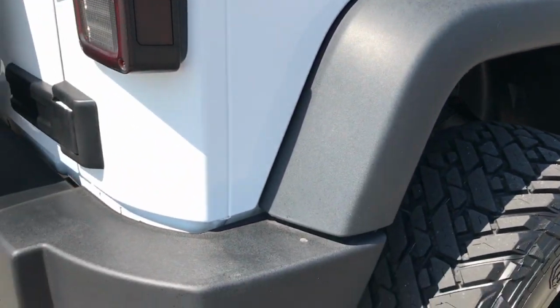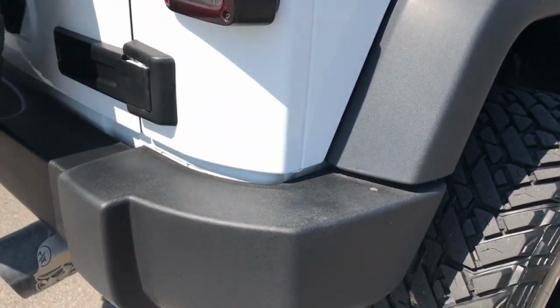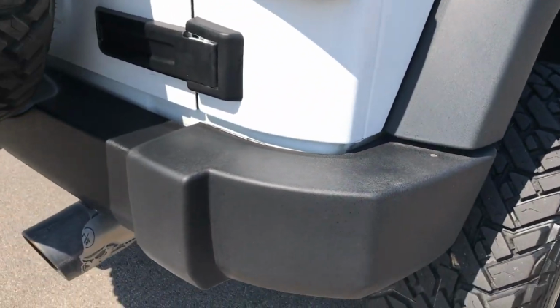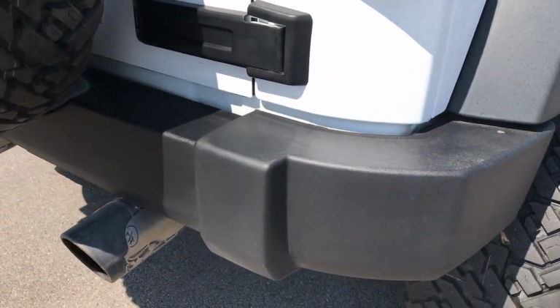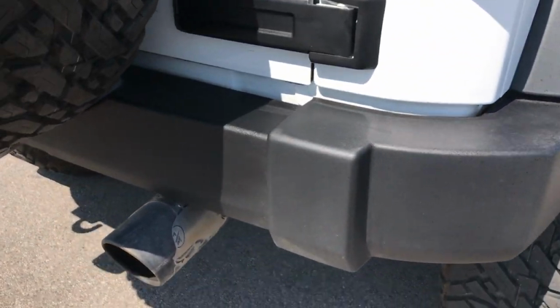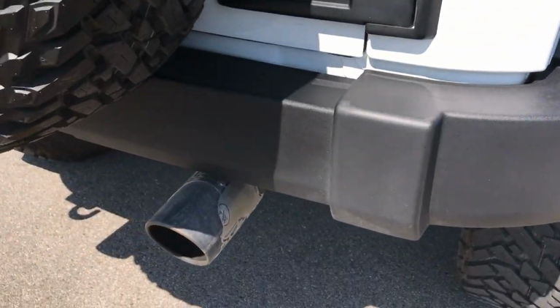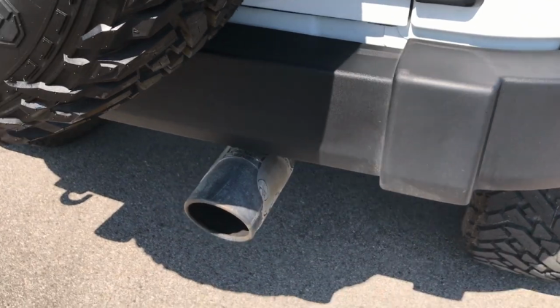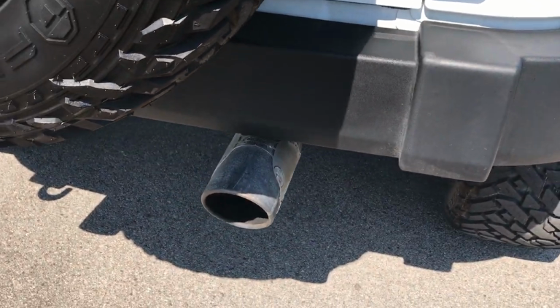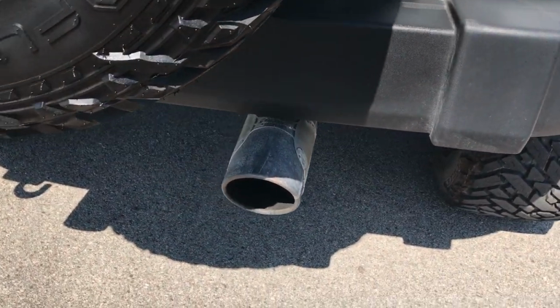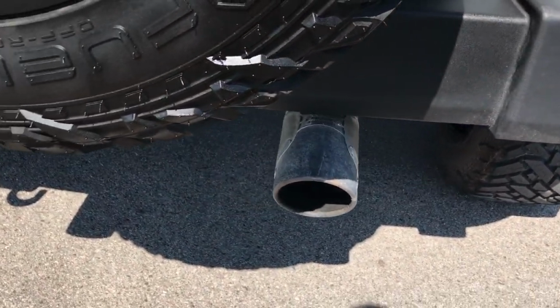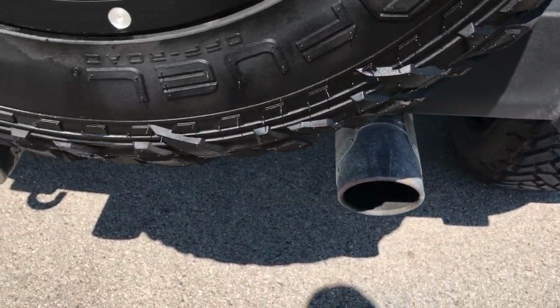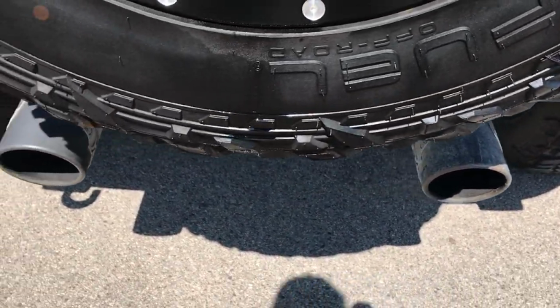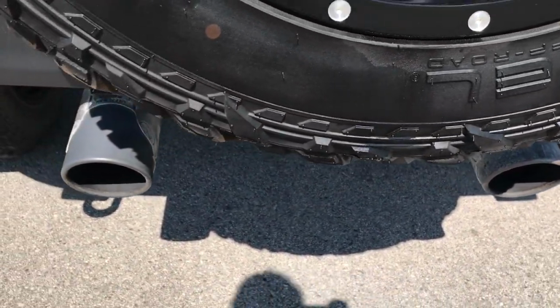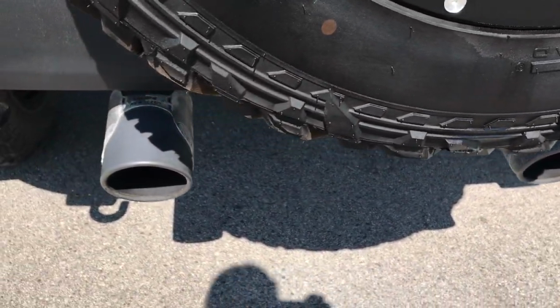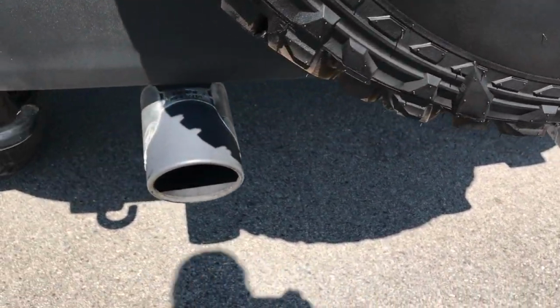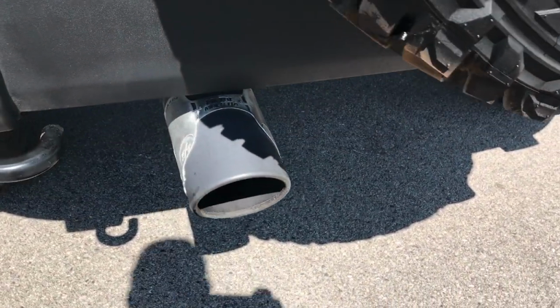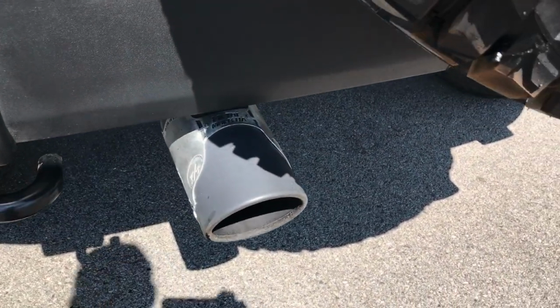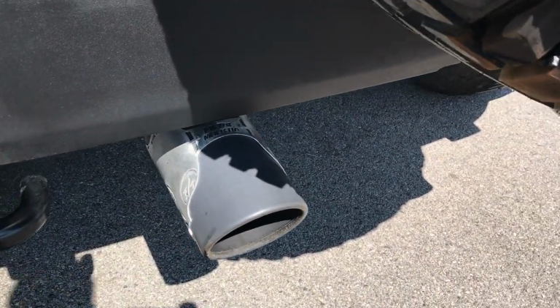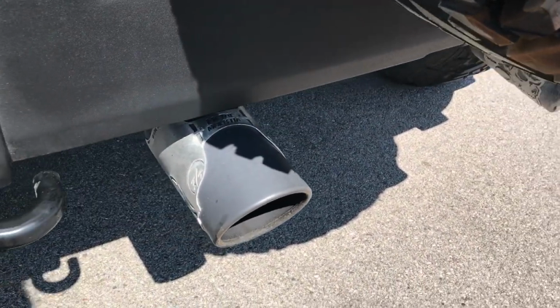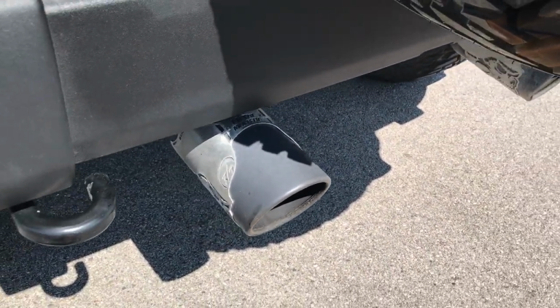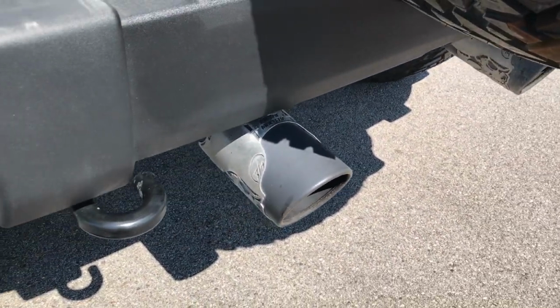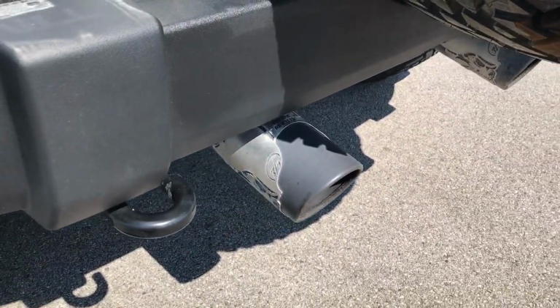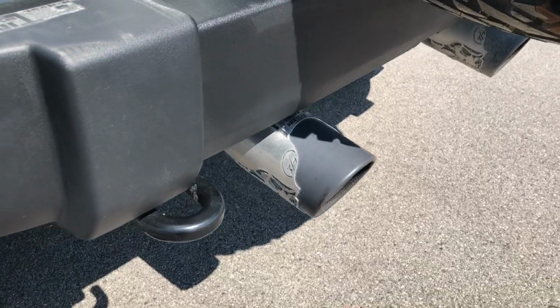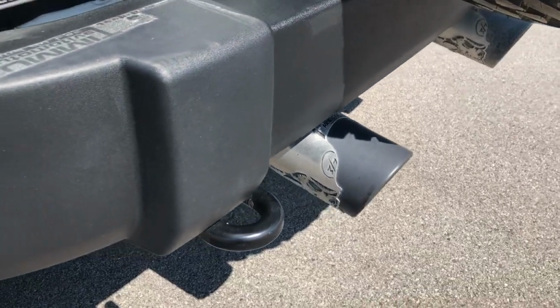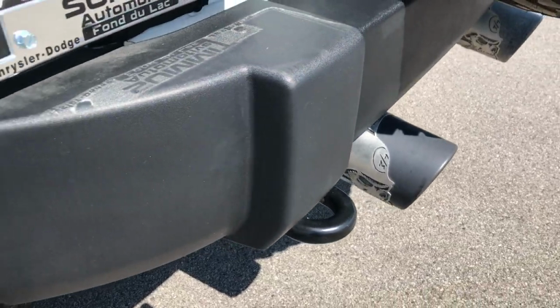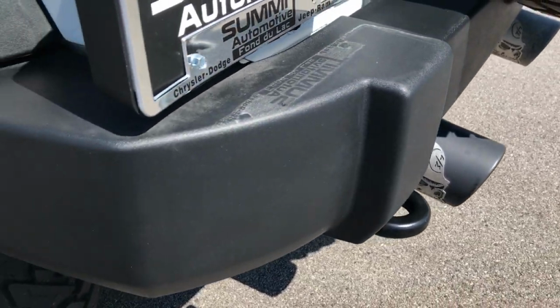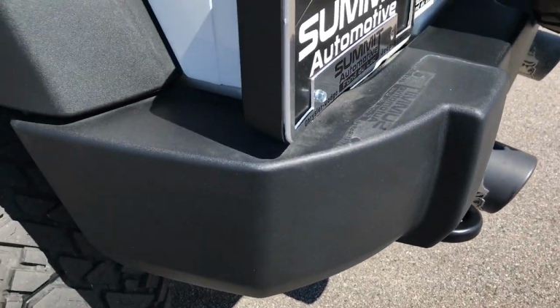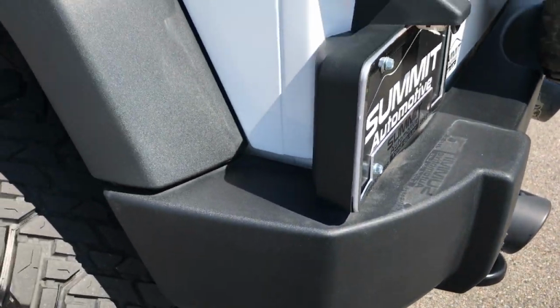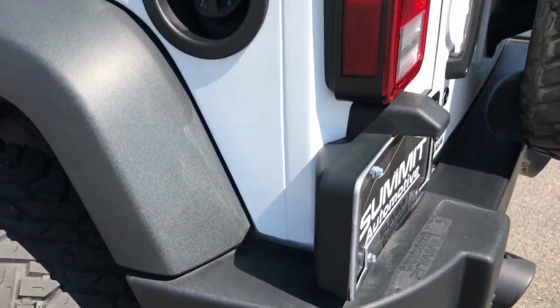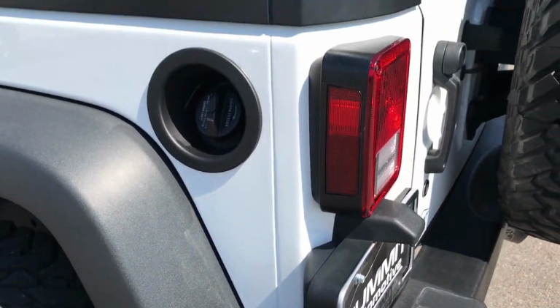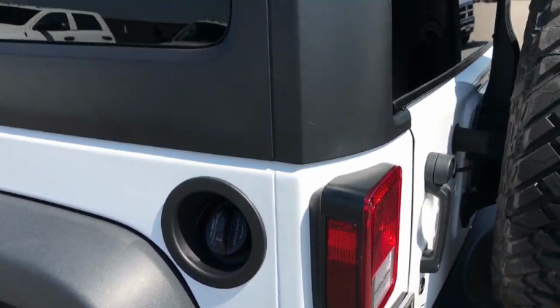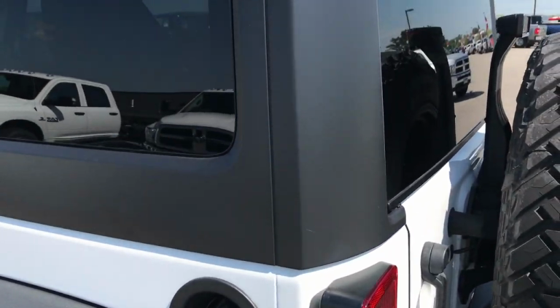The rear bumper is in great condition. It does have Metal Militia dual rear exhaust, which sounds really good on here.